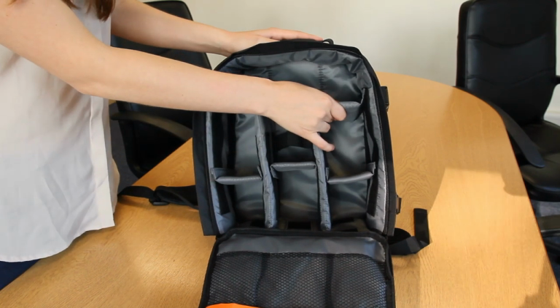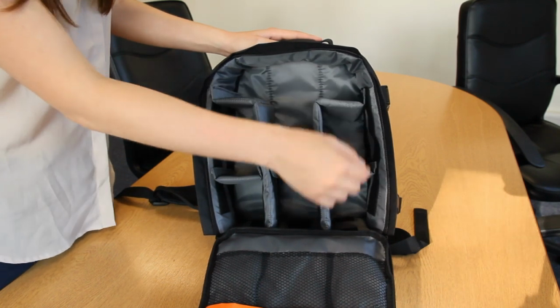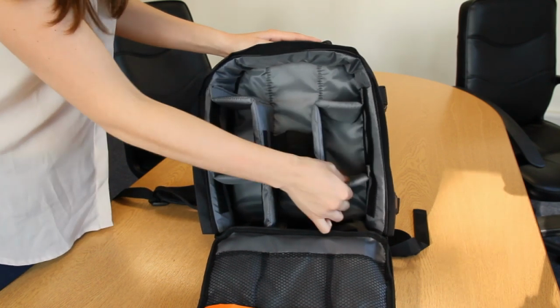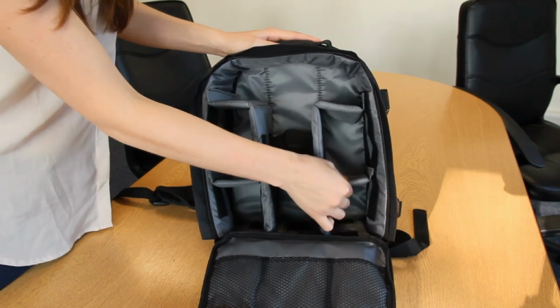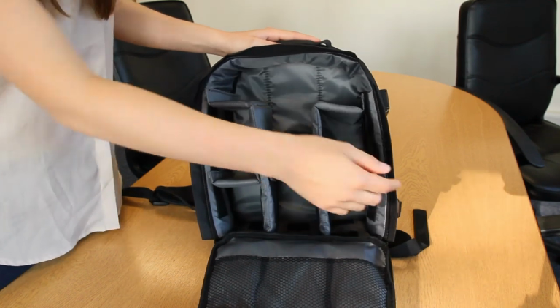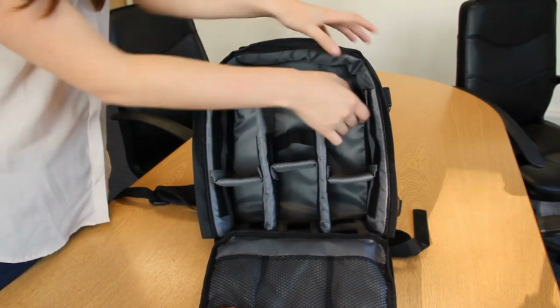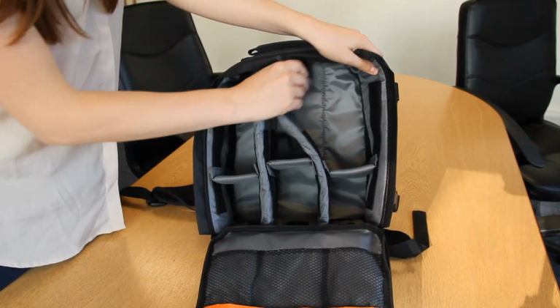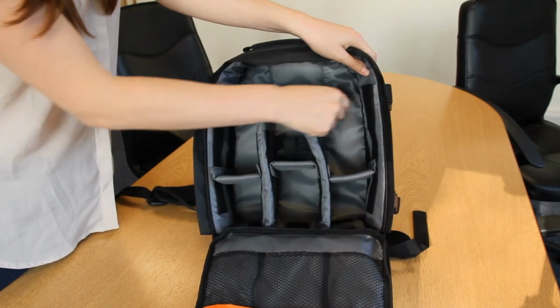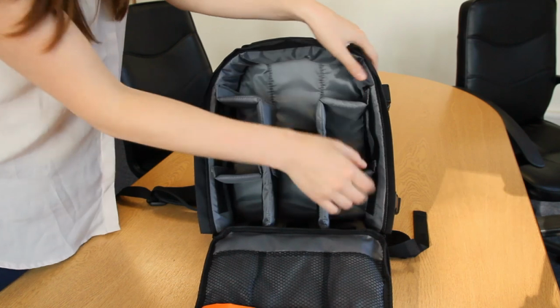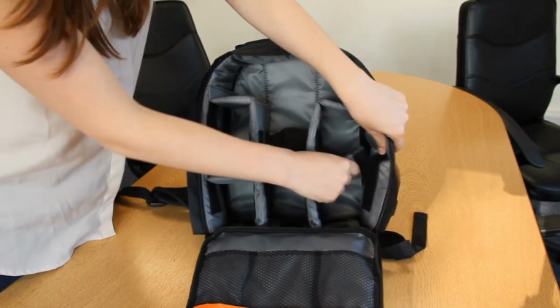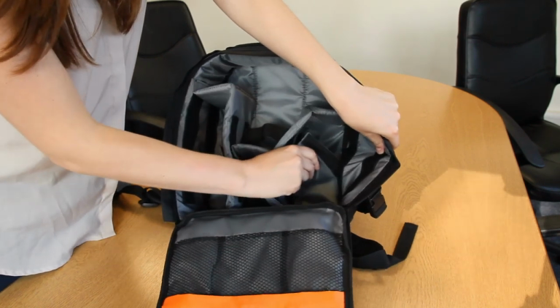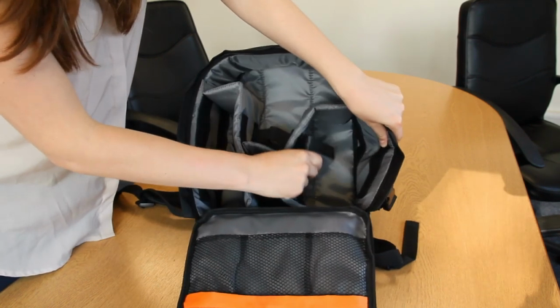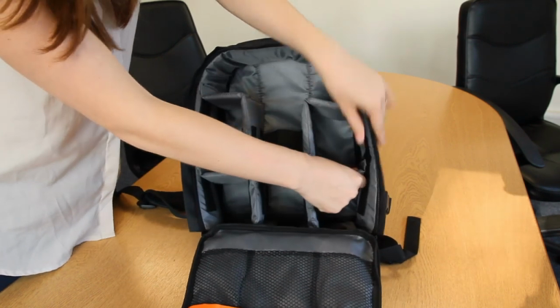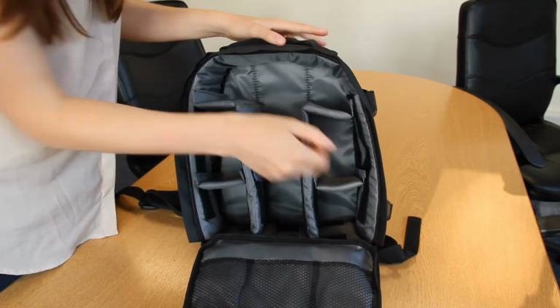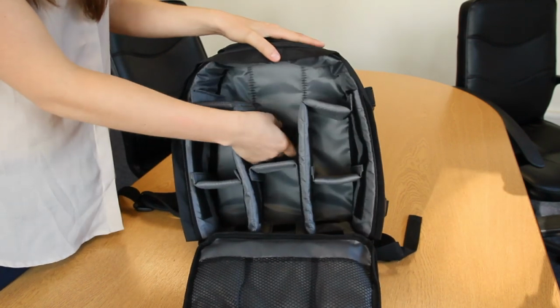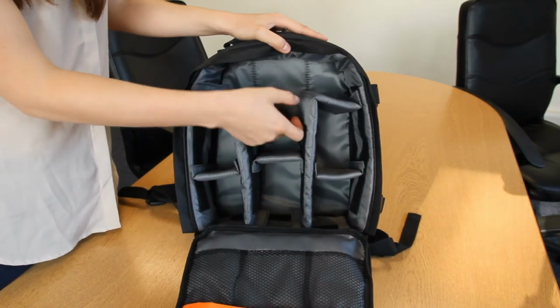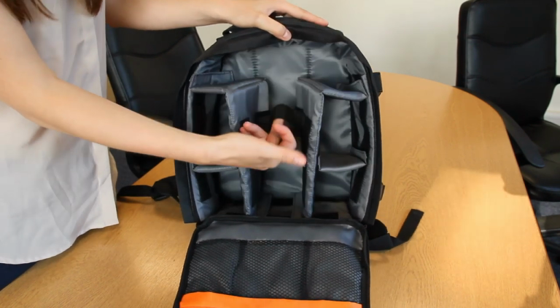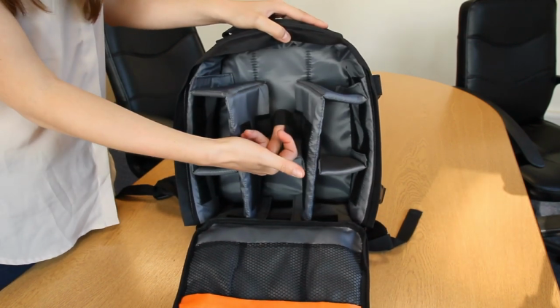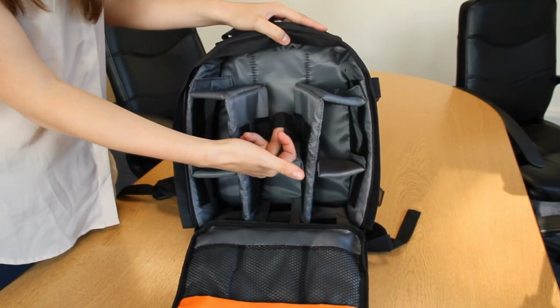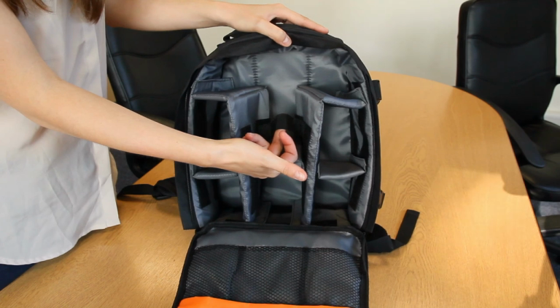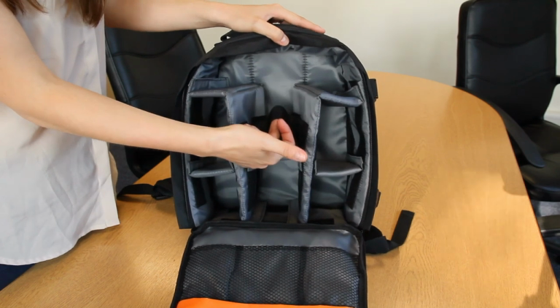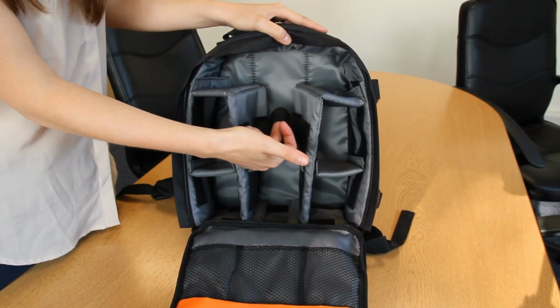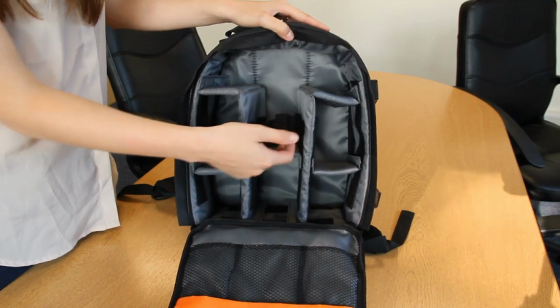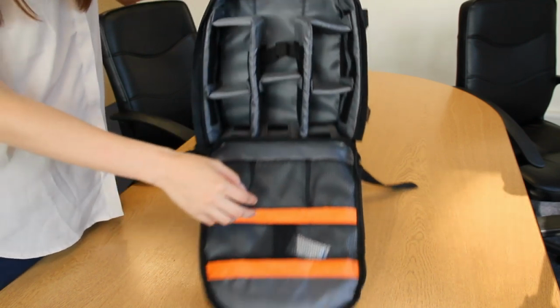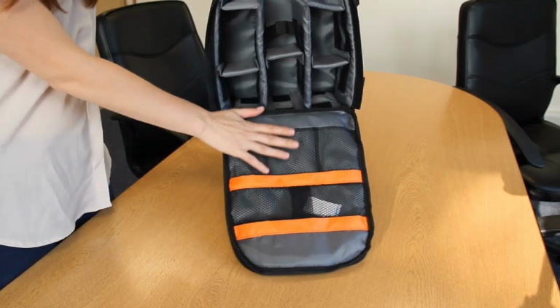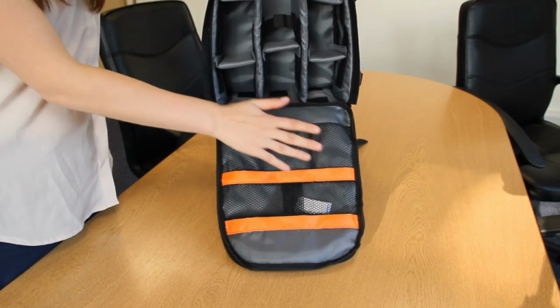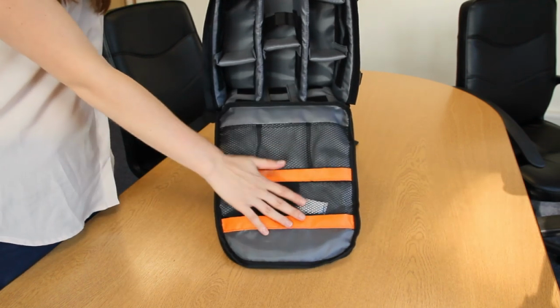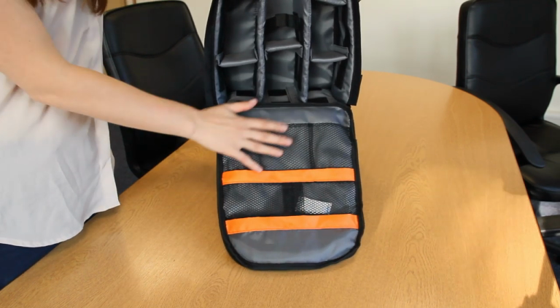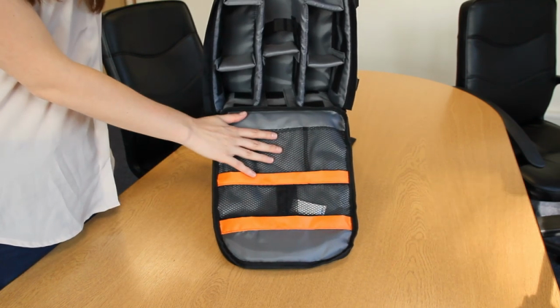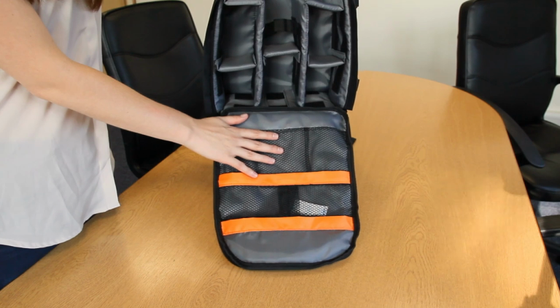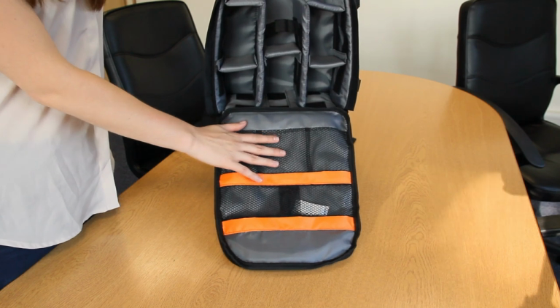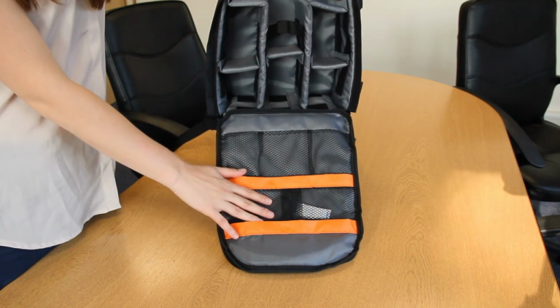Storage units are separated by soft dividers that can be easily adjusted or removed with velcro fastenings. A thick elastic strap secures your camera for anti-slip protection, and these internal netted compartments are ideal for storing smaller accessories.